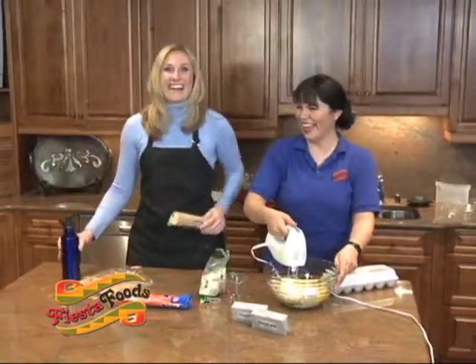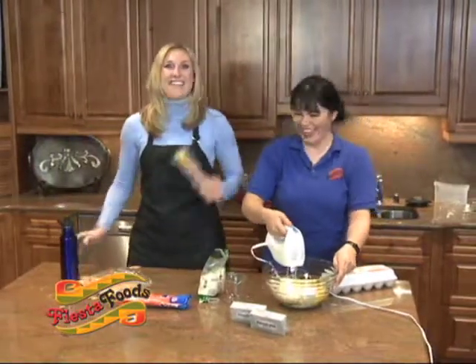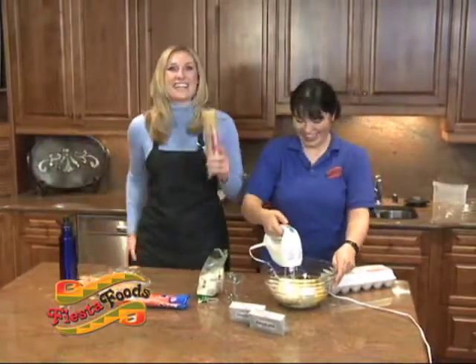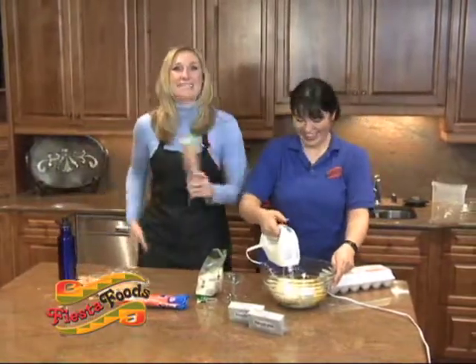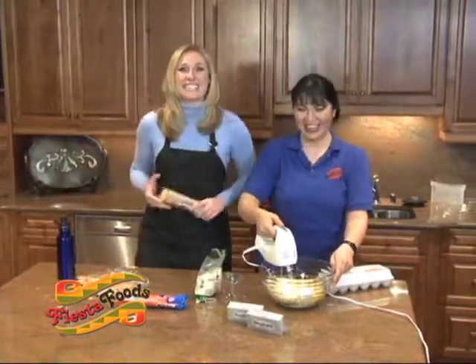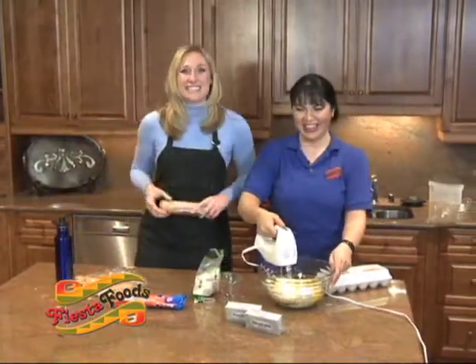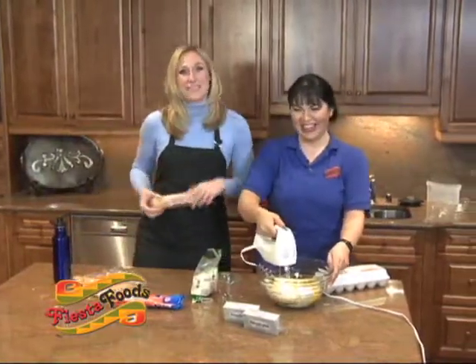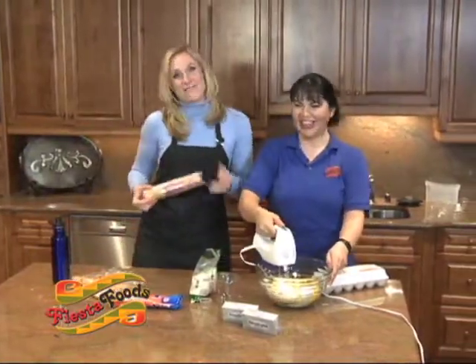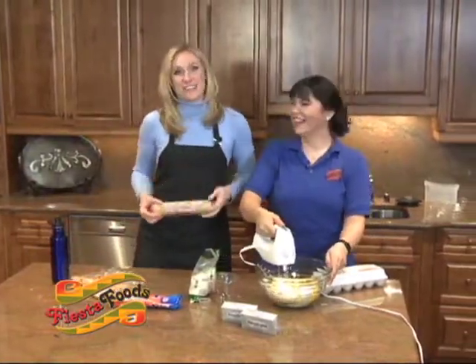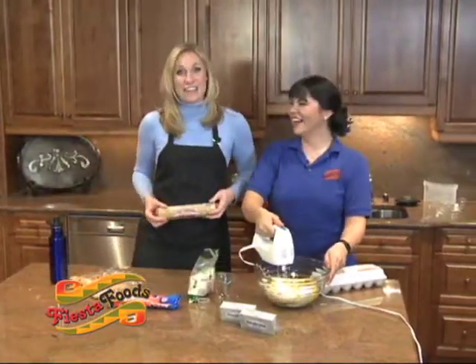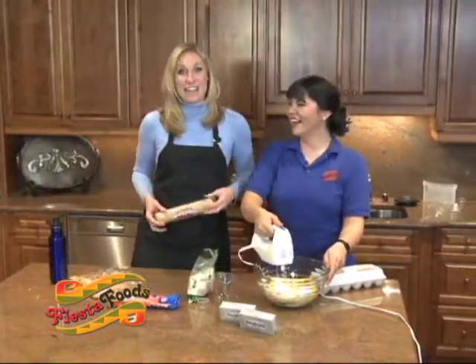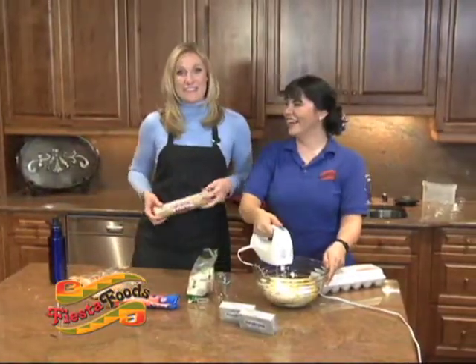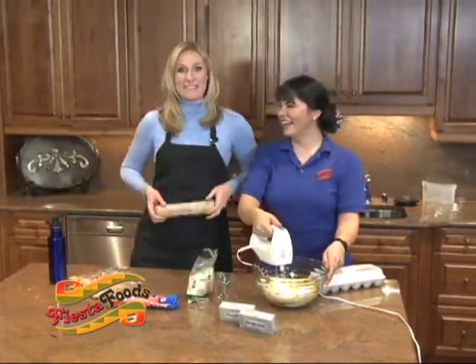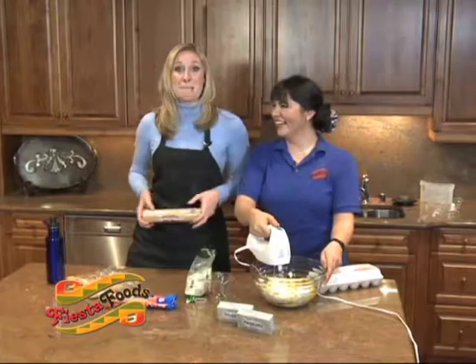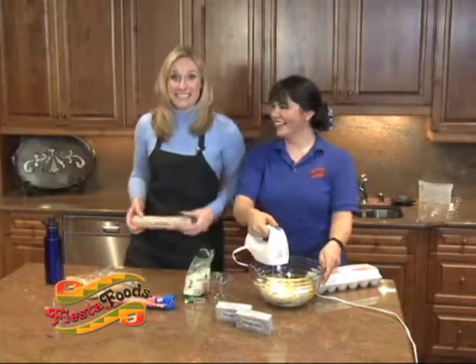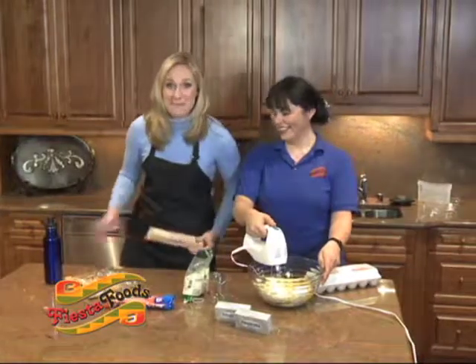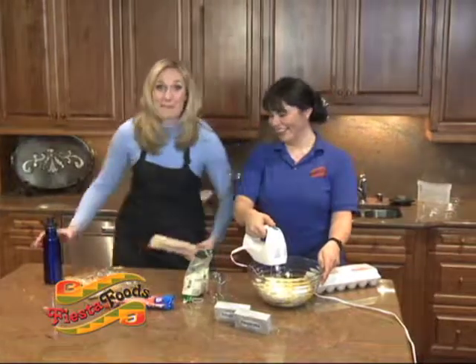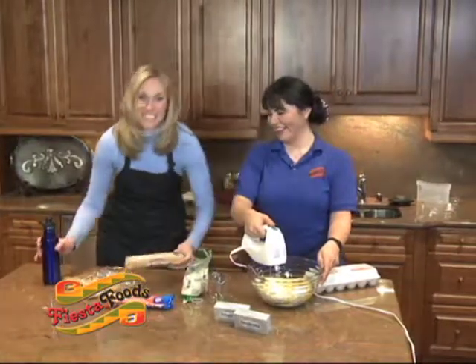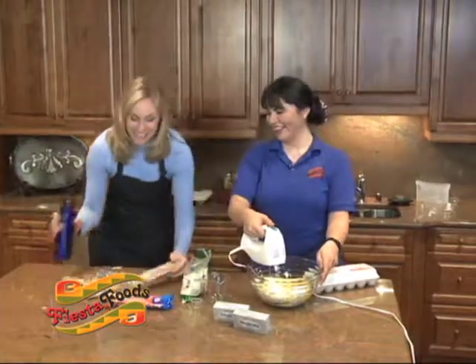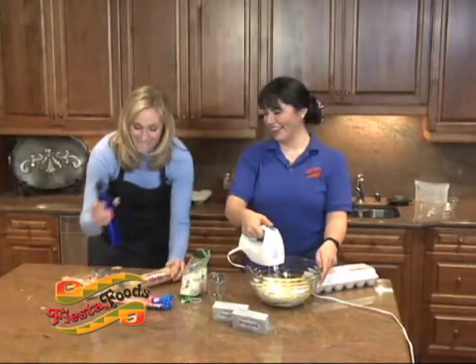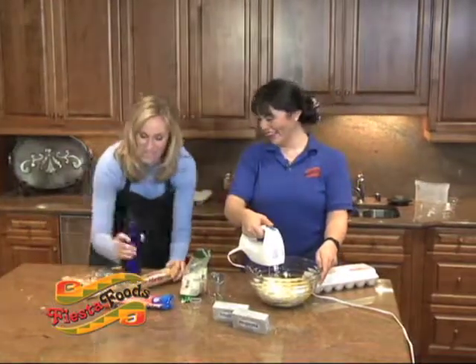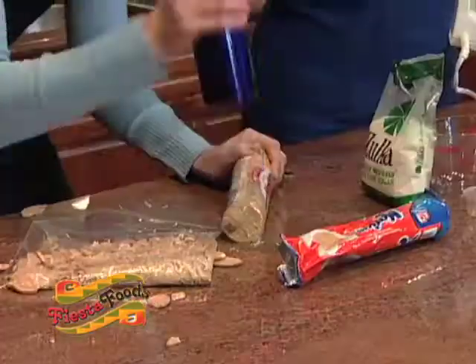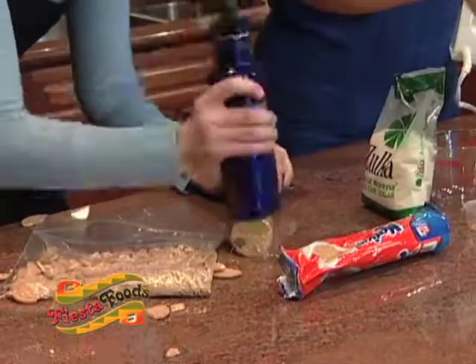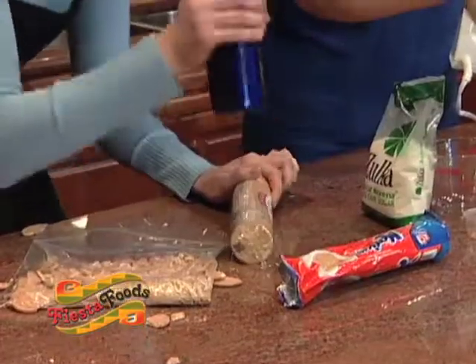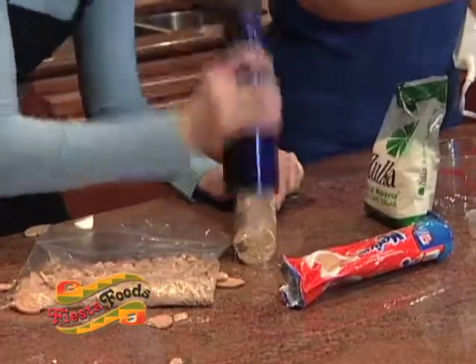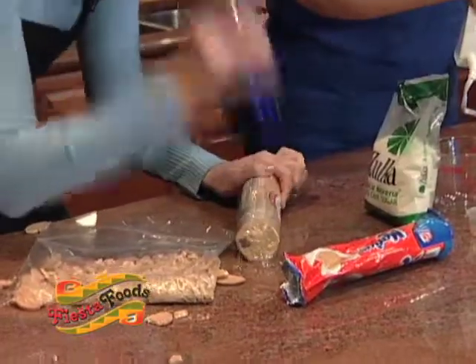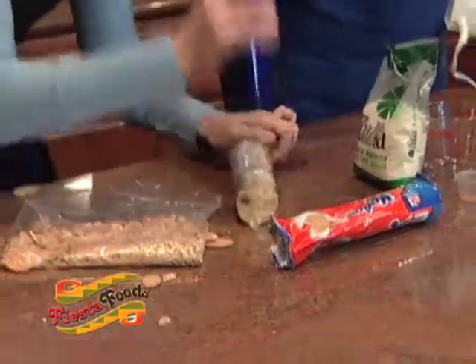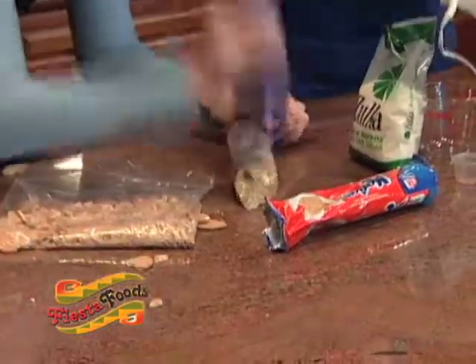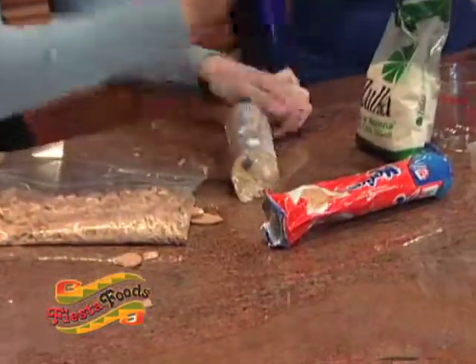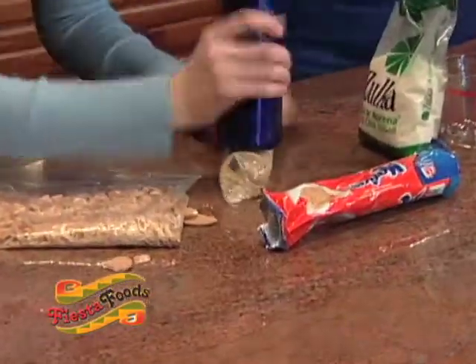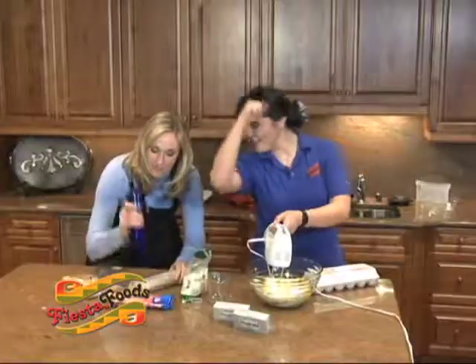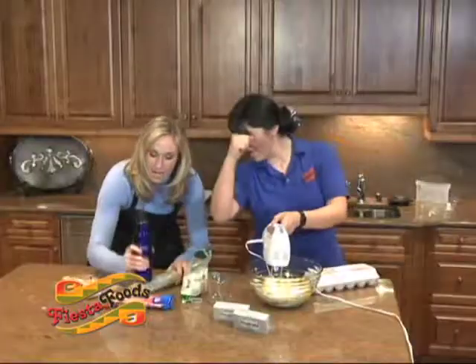All right, I'm going to toss things back to you at the desk. When I get back, I'll show you how to finish up these amazing cupcakes. Back to you guys! Maria!